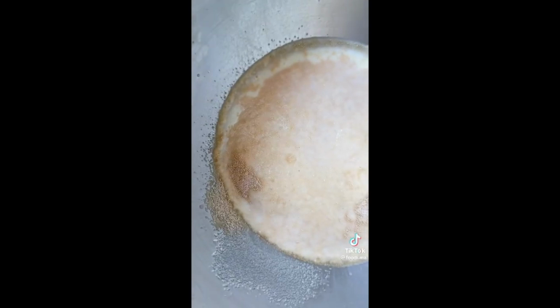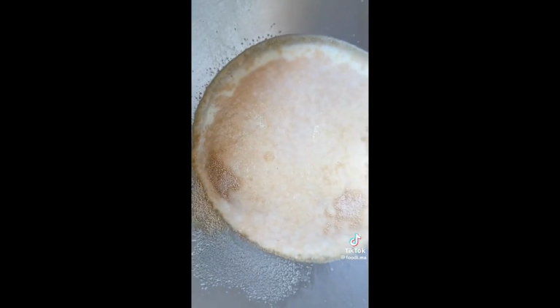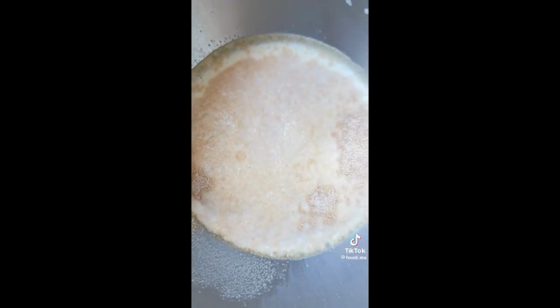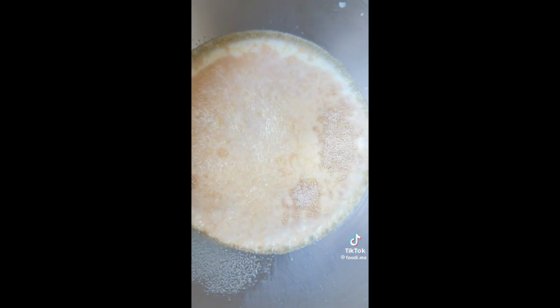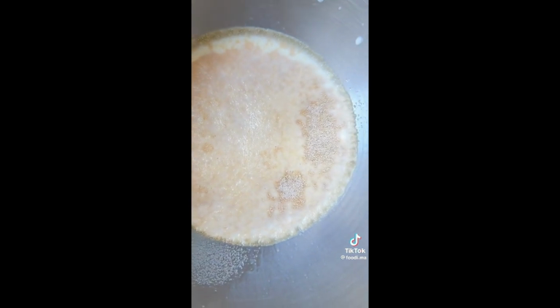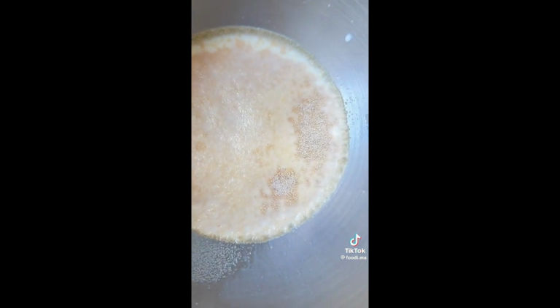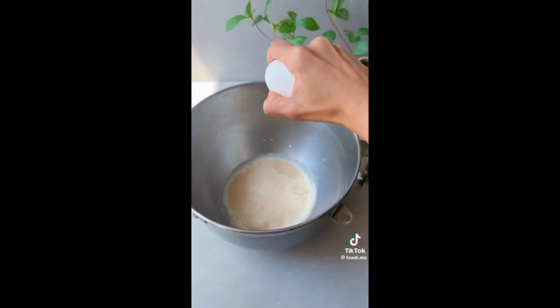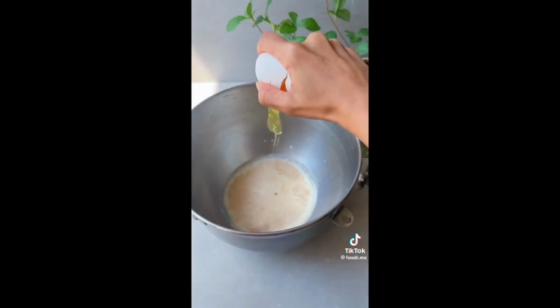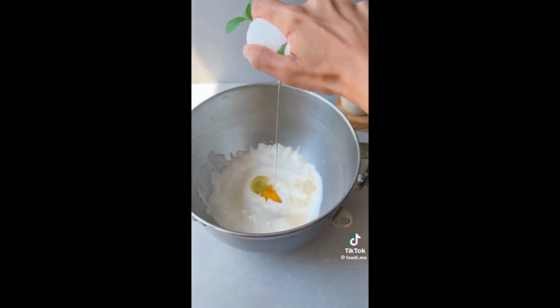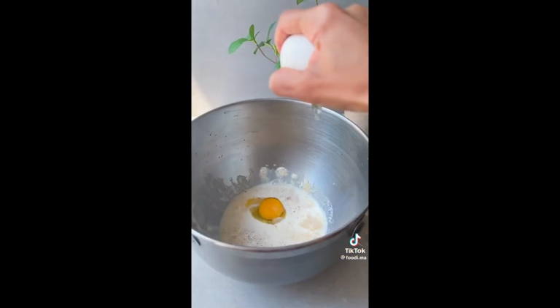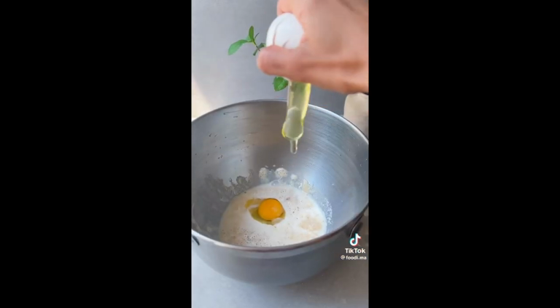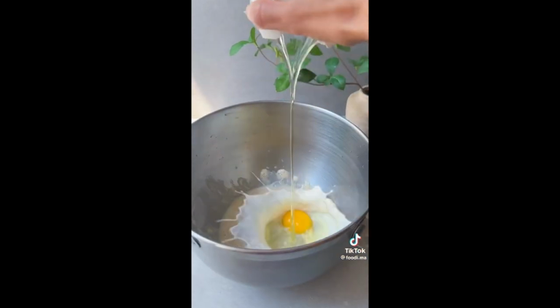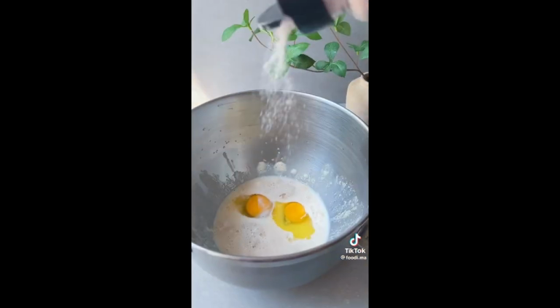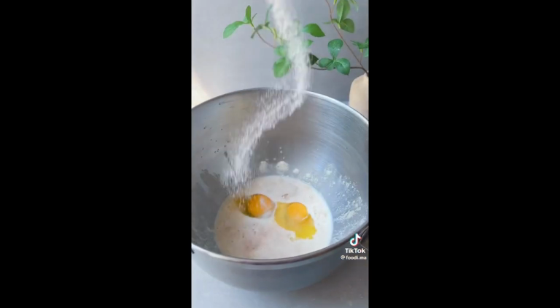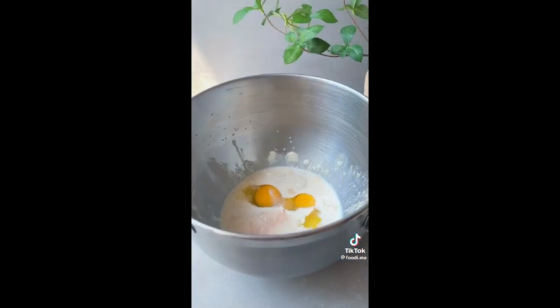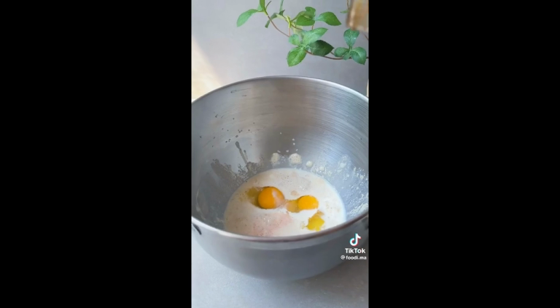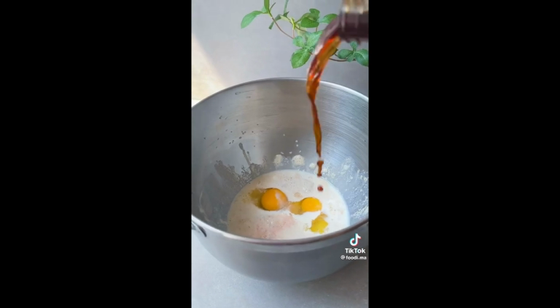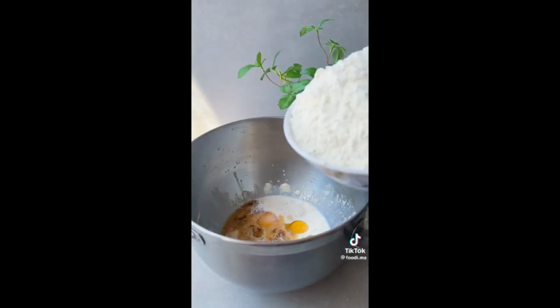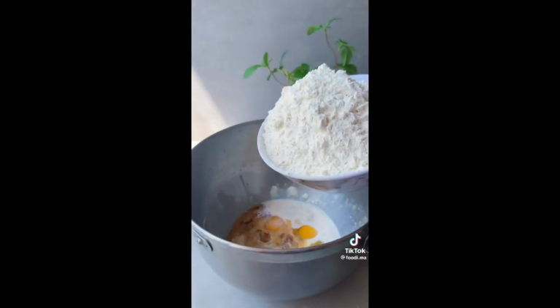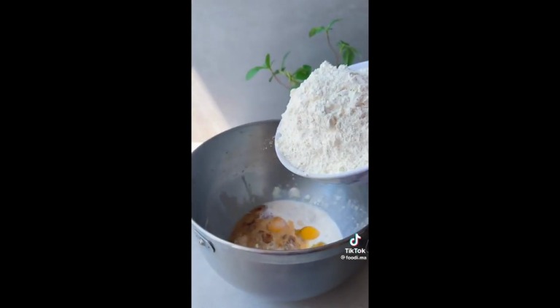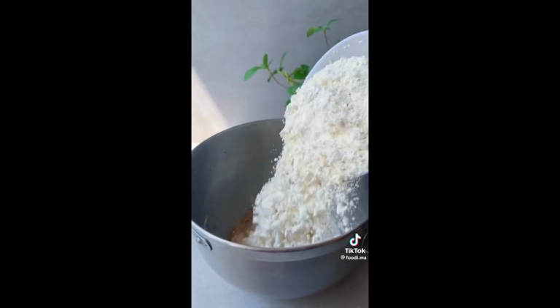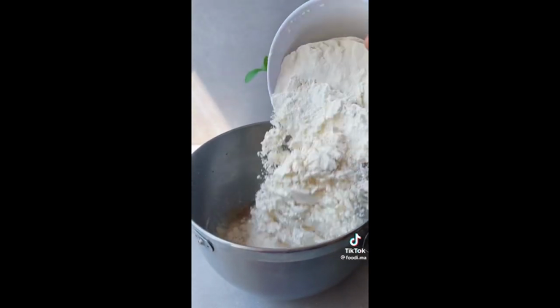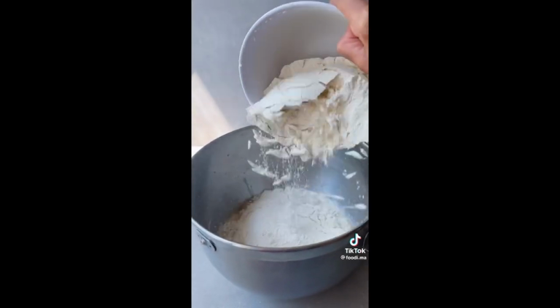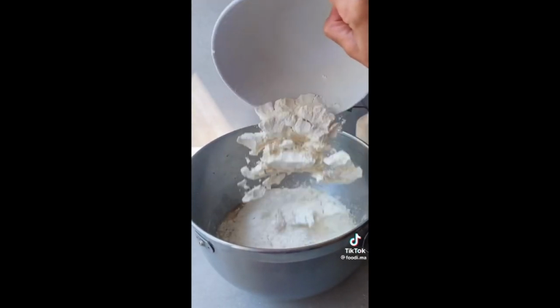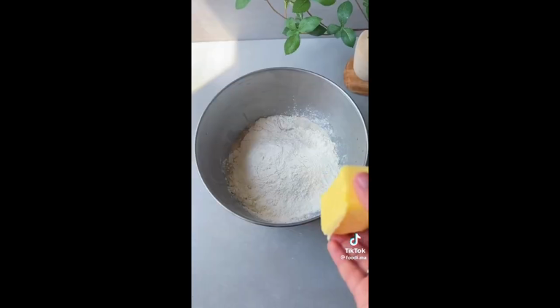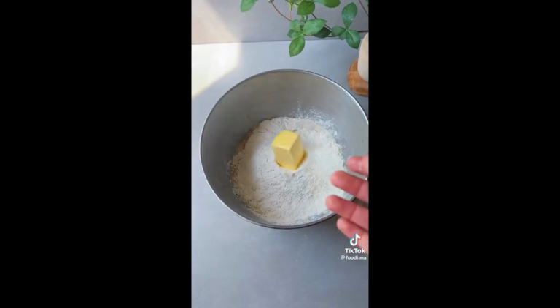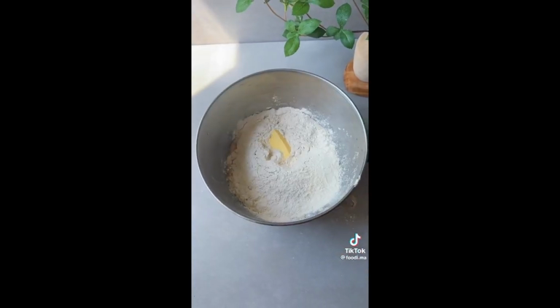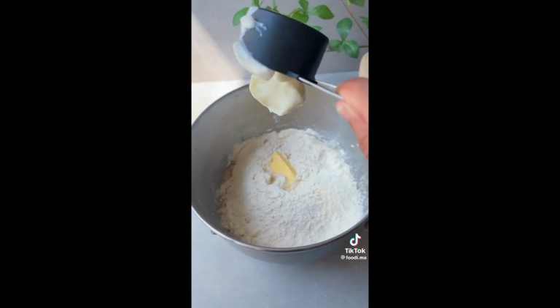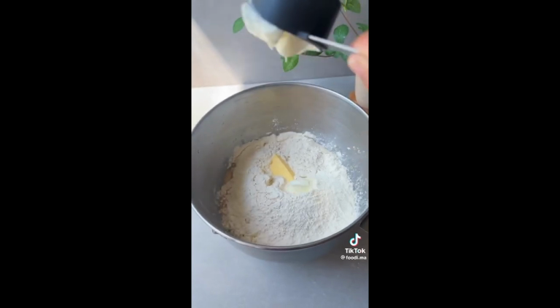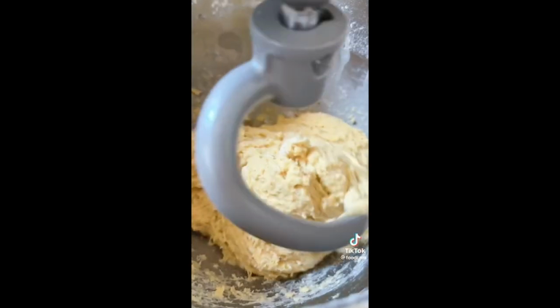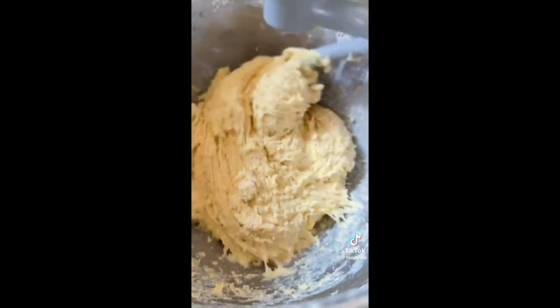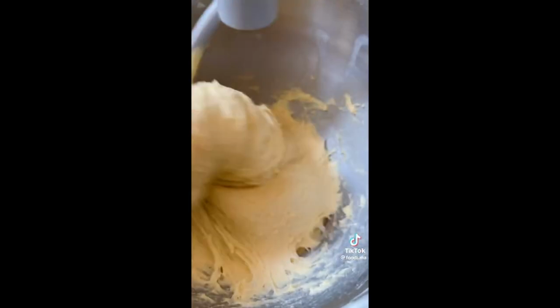Once the yeast looks foamy, it's ready to go. Now add 2 room-temperature eggs, ¼ teaspoon of salt, a splash of vanilla extract, 4 cups of flour, ⅓ cup of room-temperature butter, and 2 tablespoons of cream cheese or sour cream.